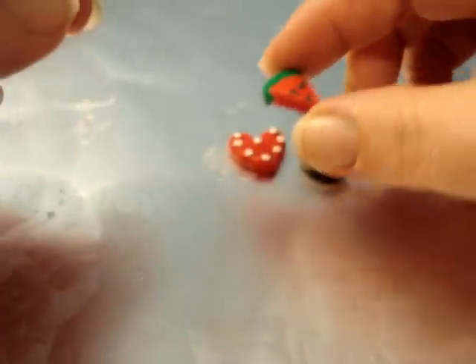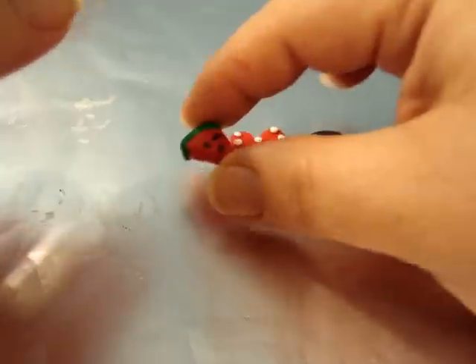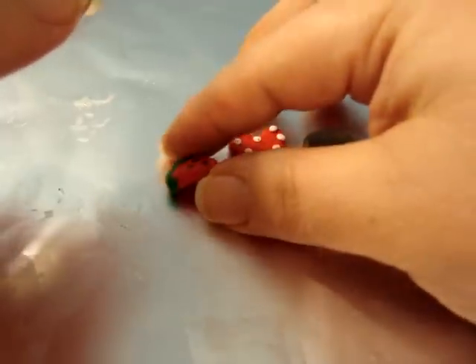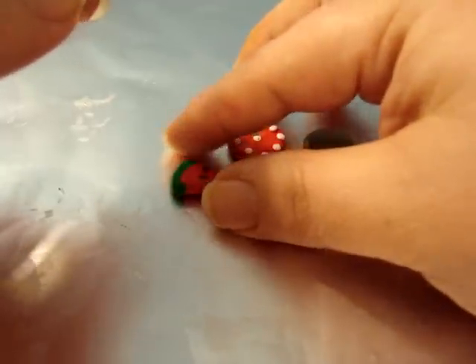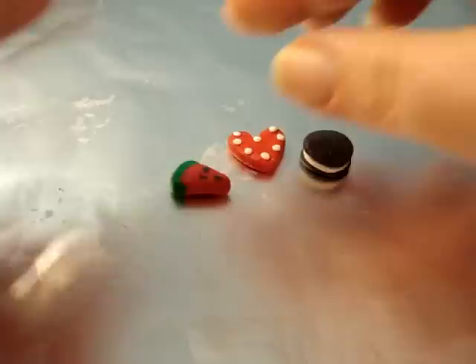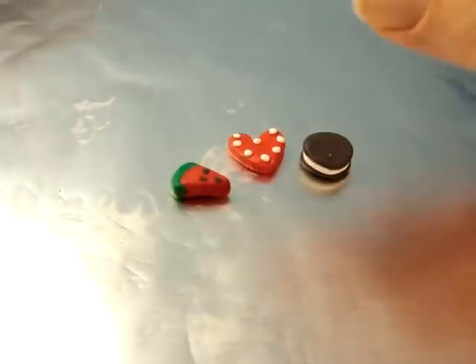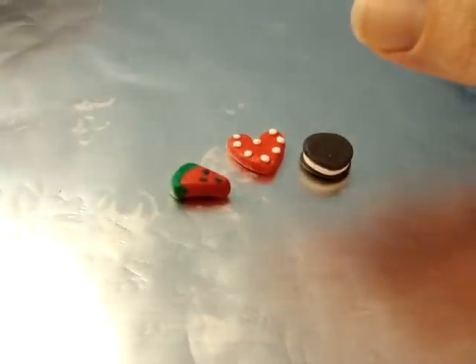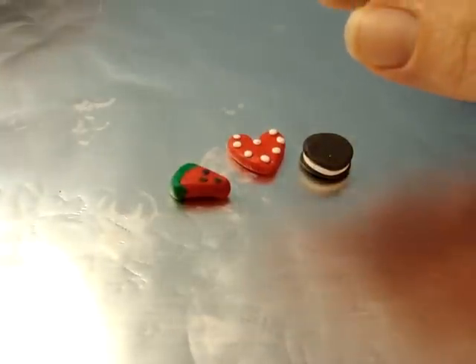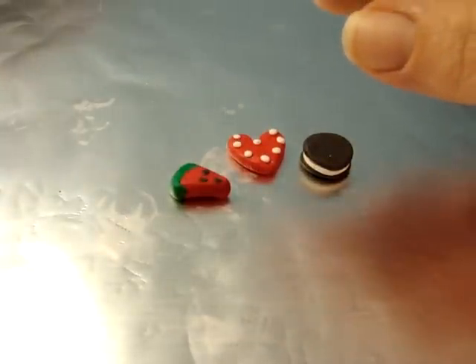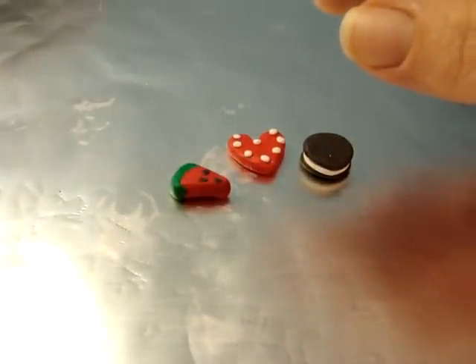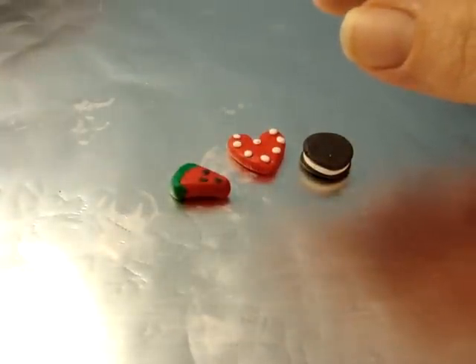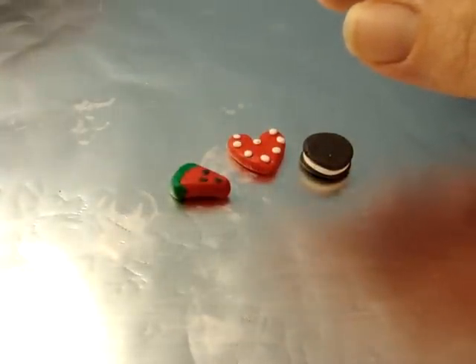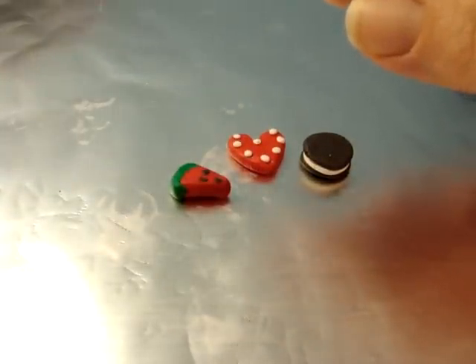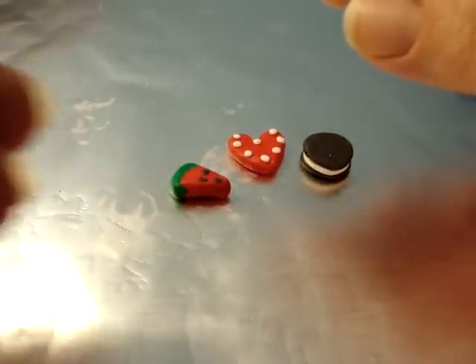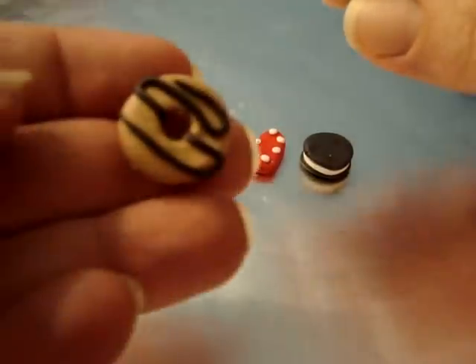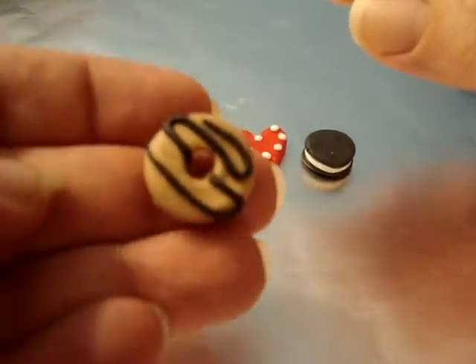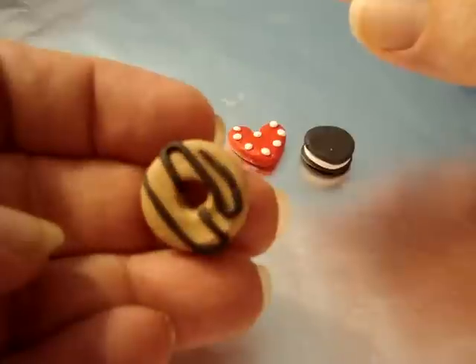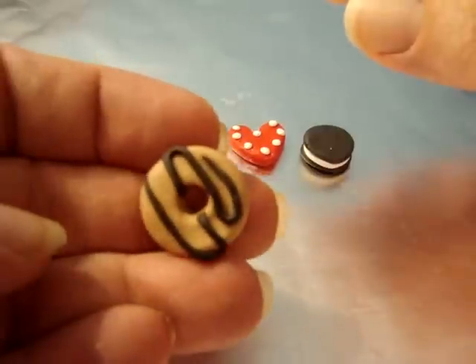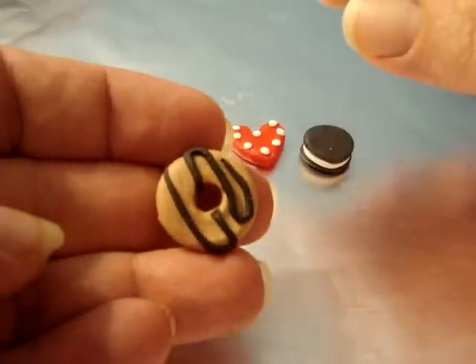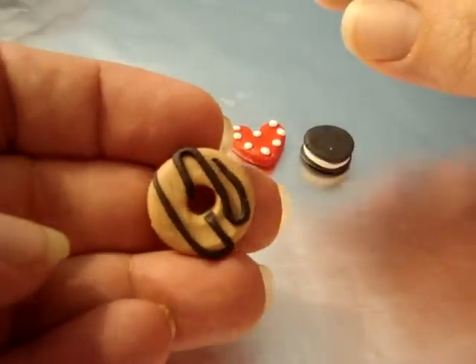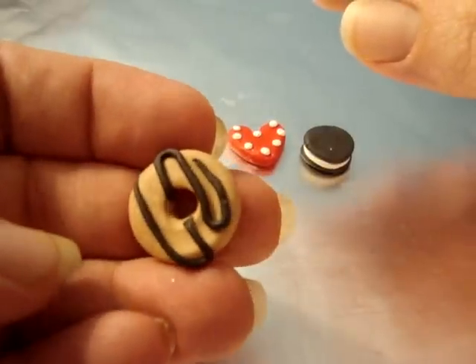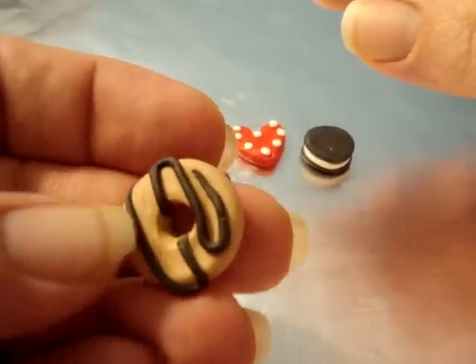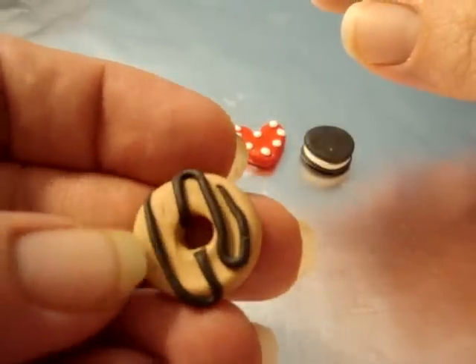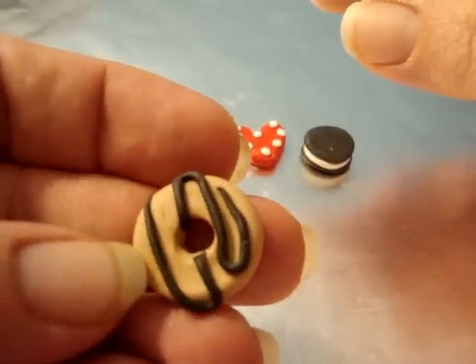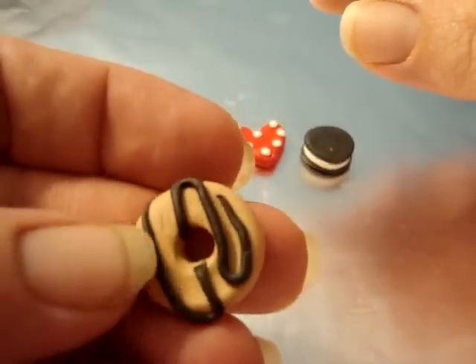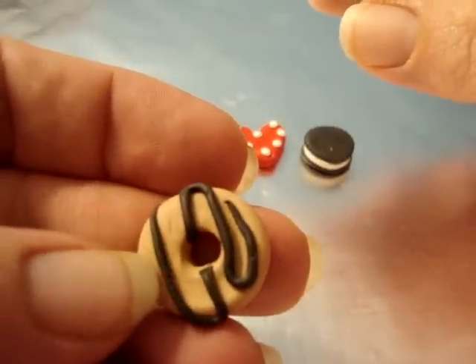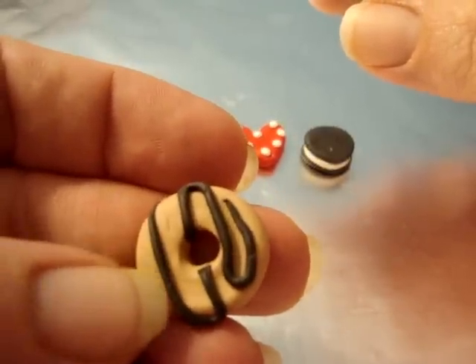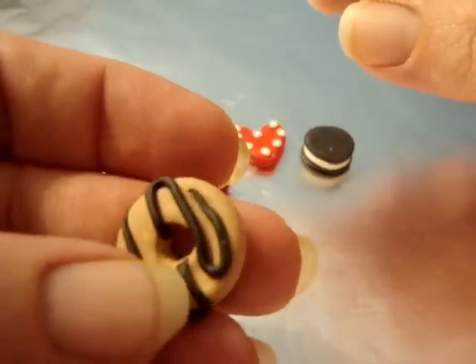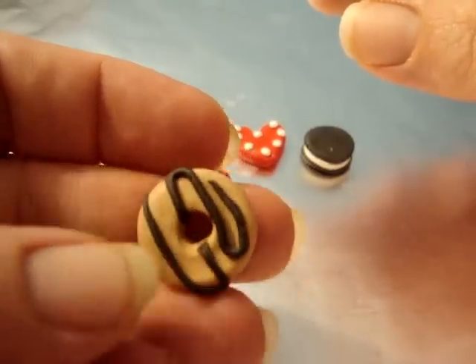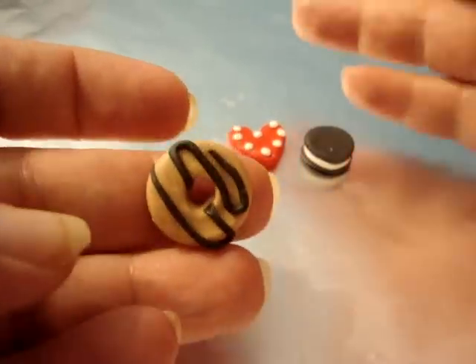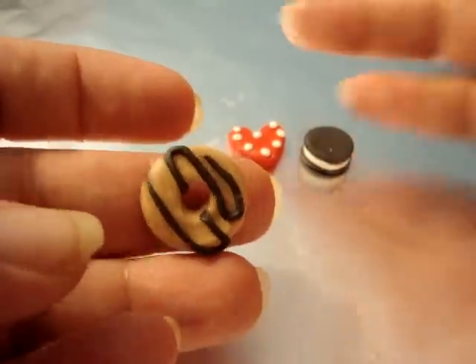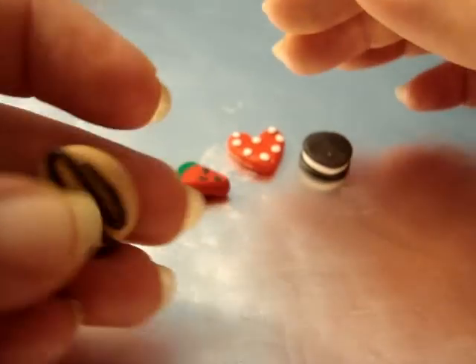I haven't put the little eye pins in yet, but this is a little donut — I put a little glaze on it. I'm not really happy with it, but I'm playing.